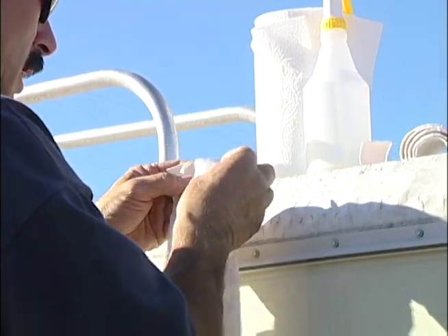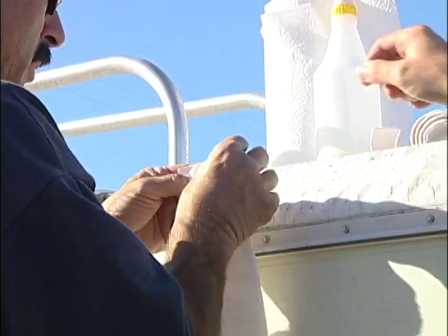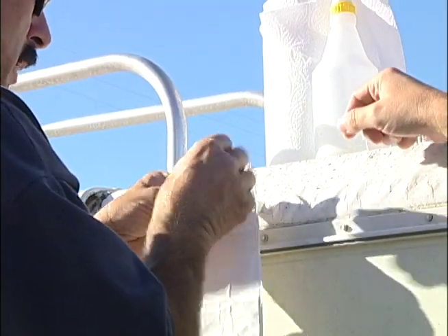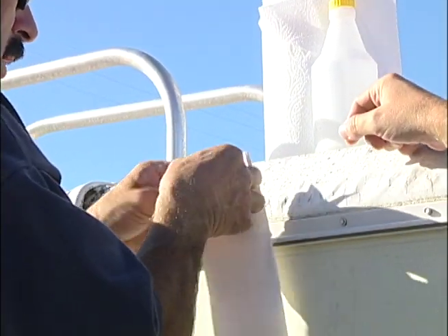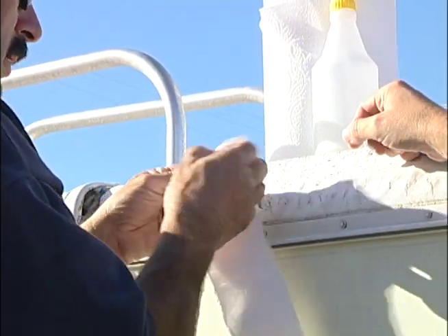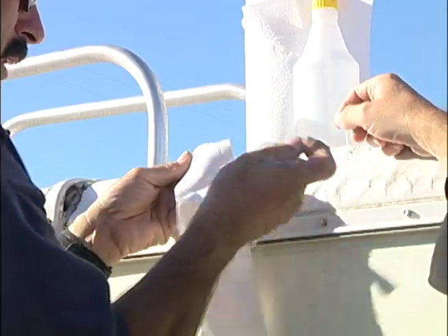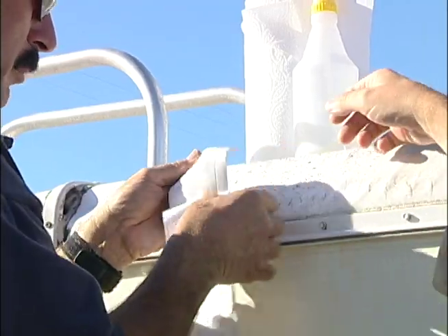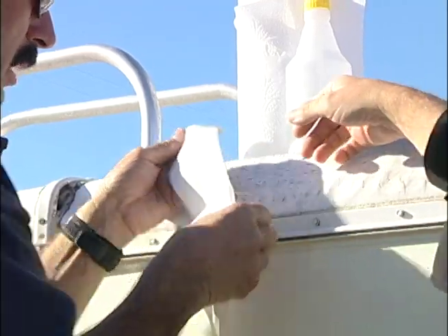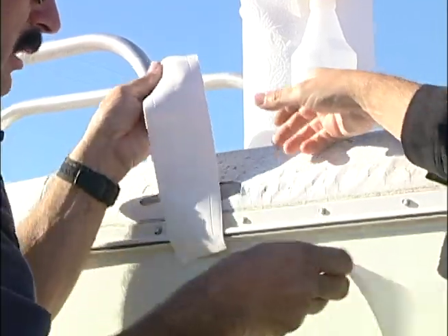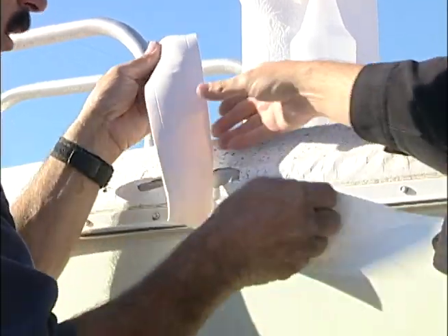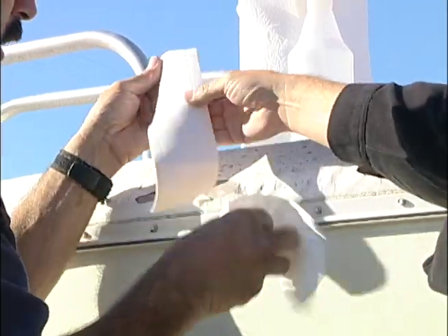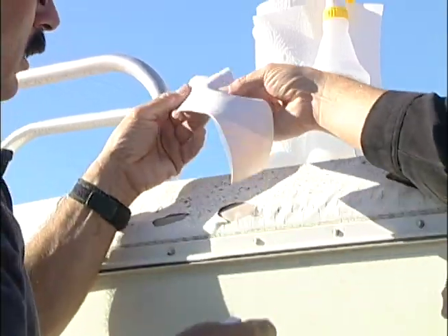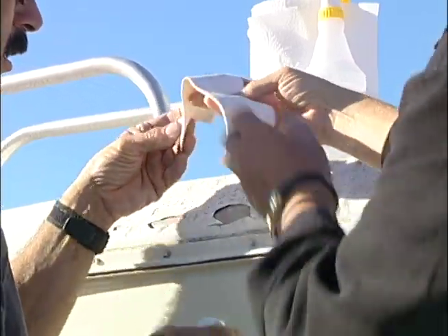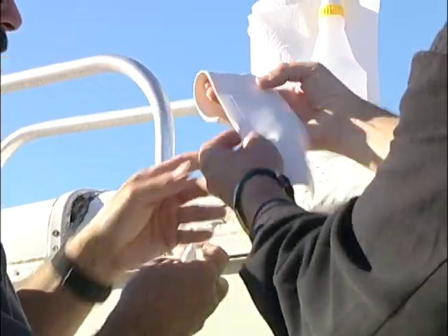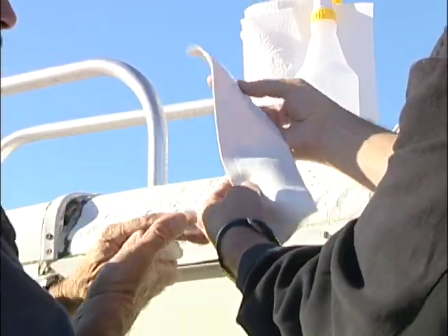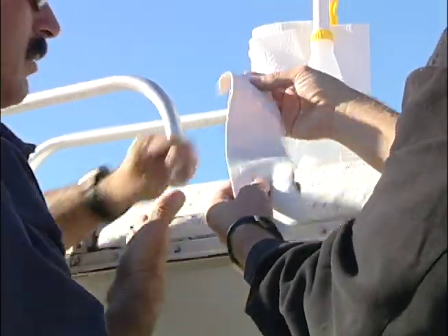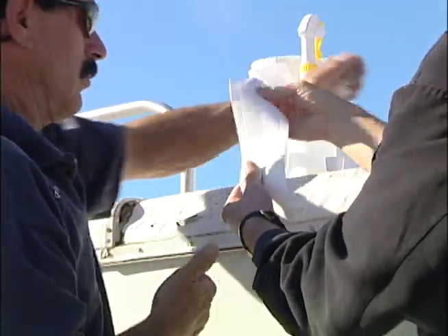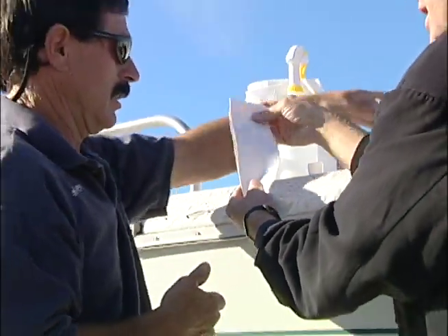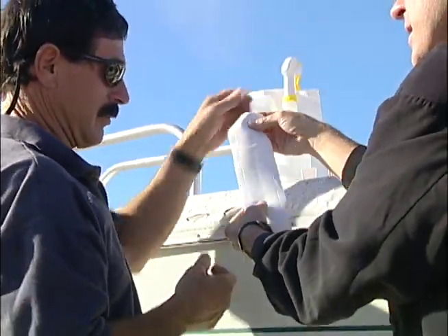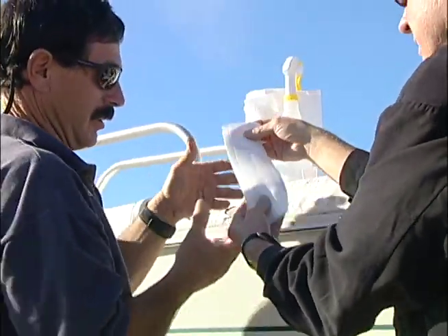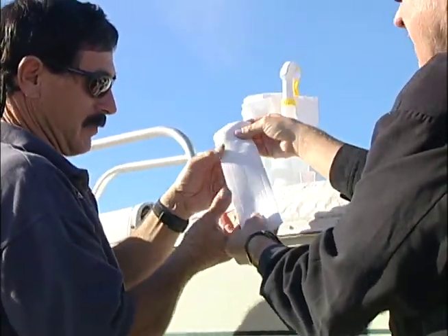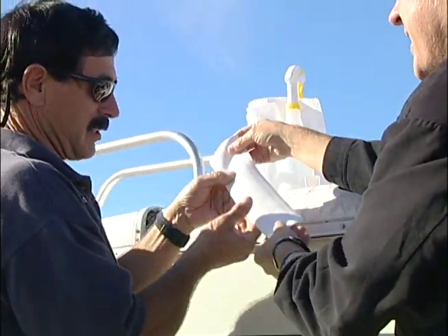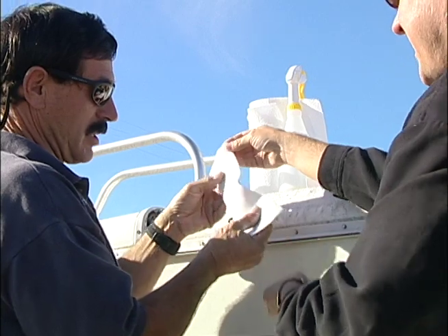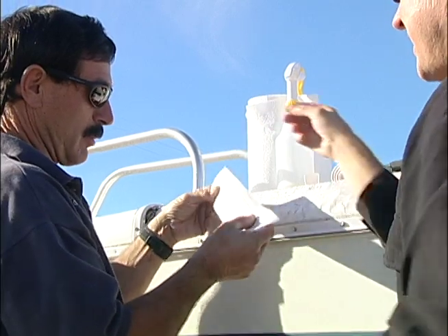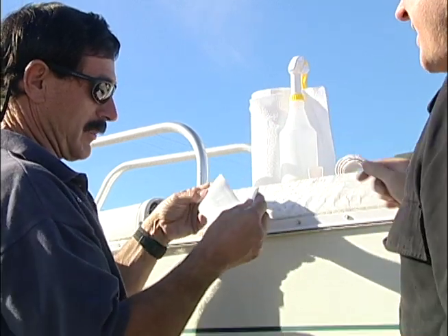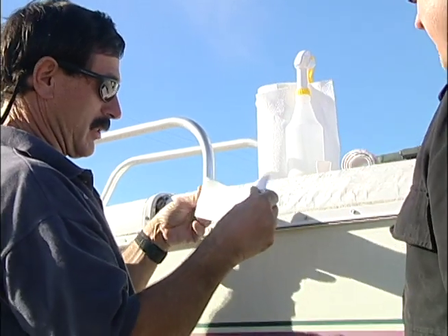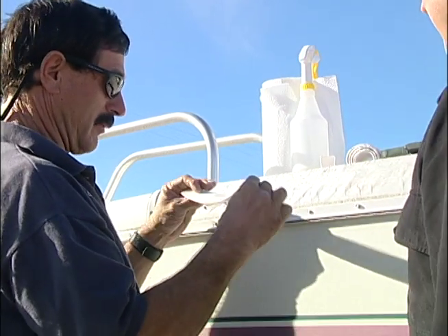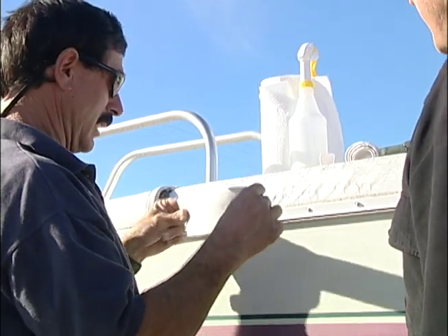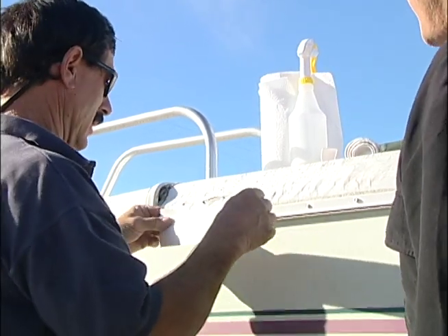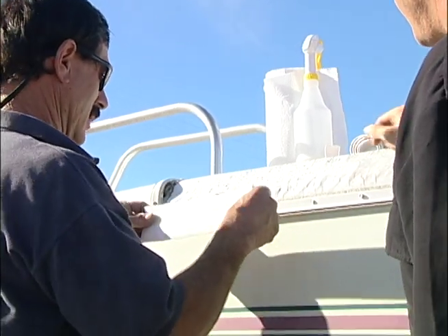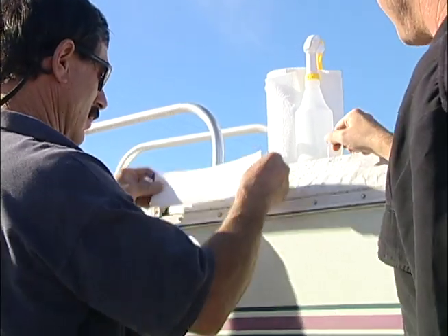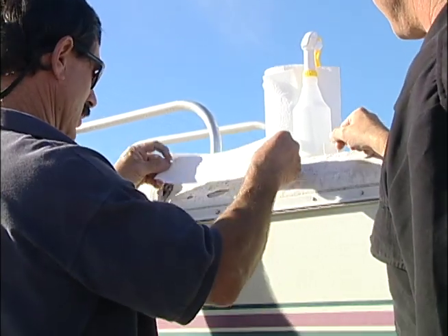Let me peel the paper off here so I can get a better idea of where we are. What does this feel like? It's kind of rubbery — some strange rubber. It doesn't feel like anything you see in a hardware store.